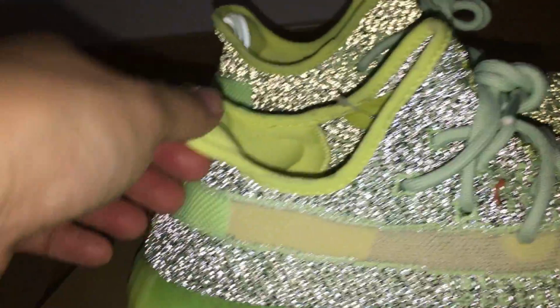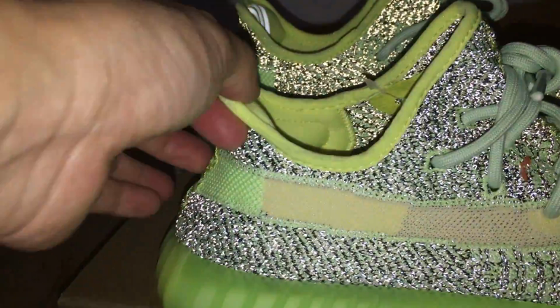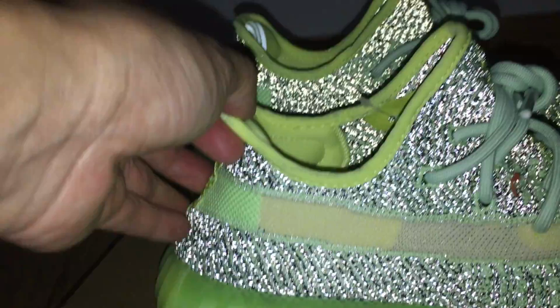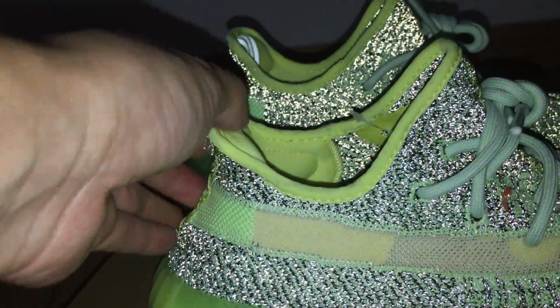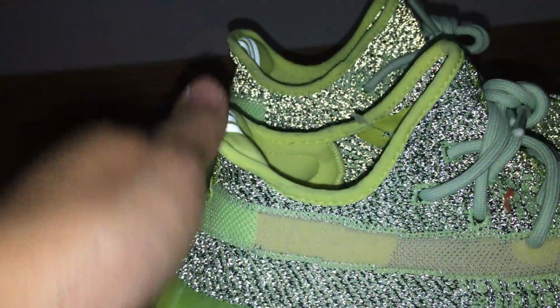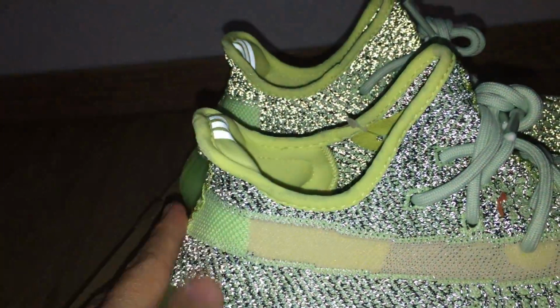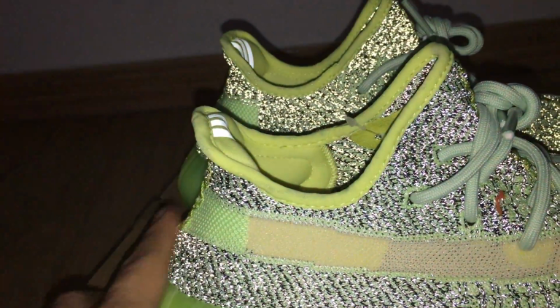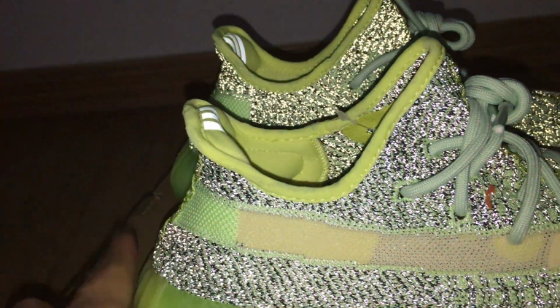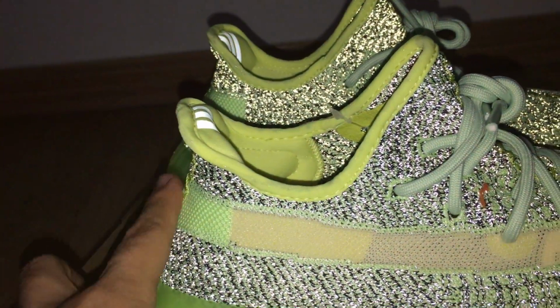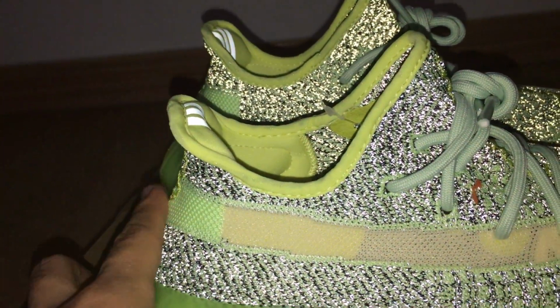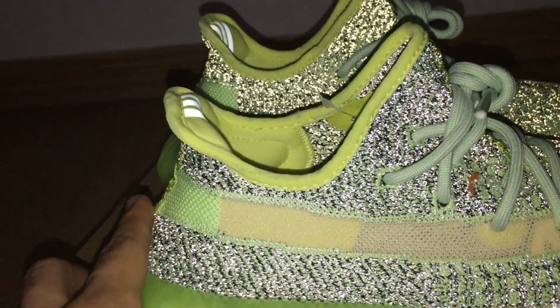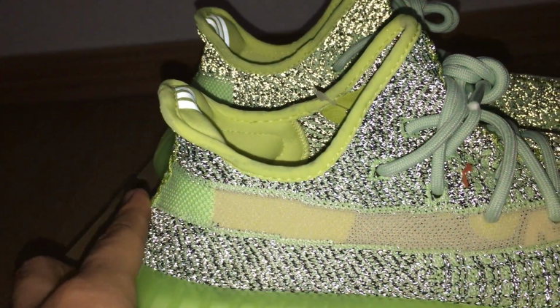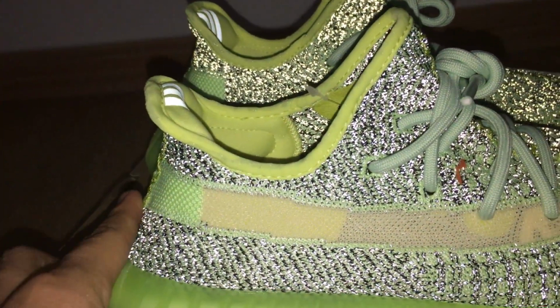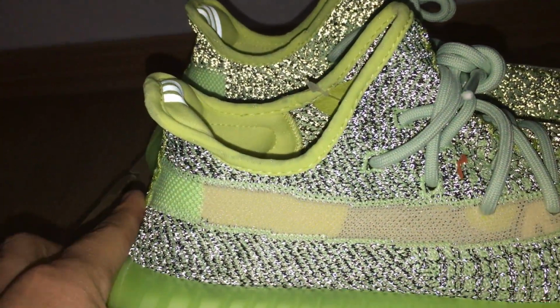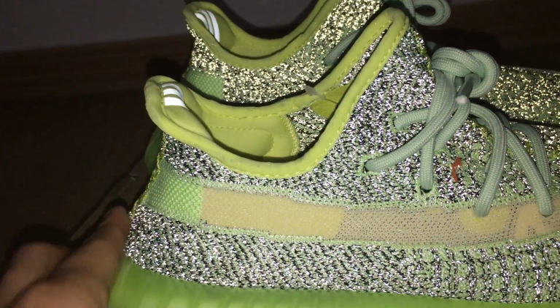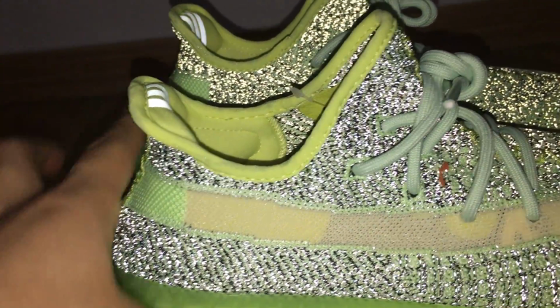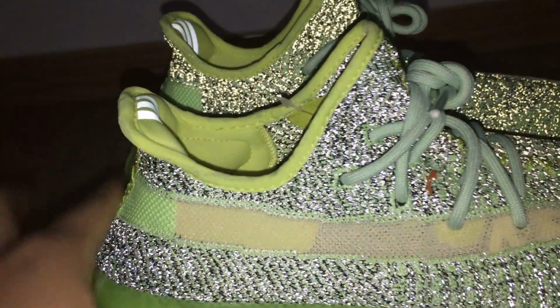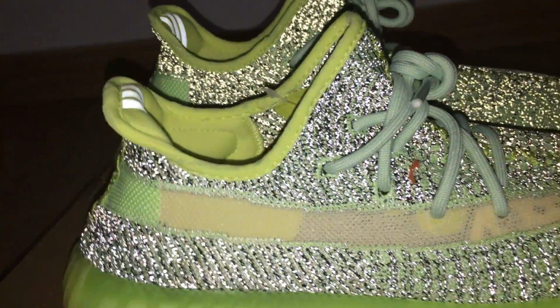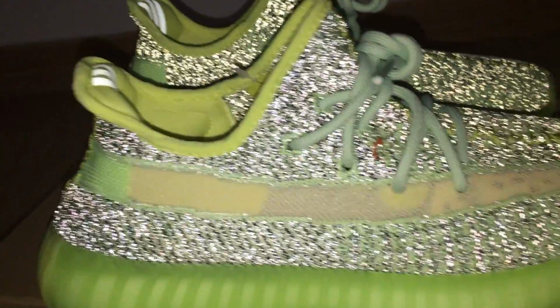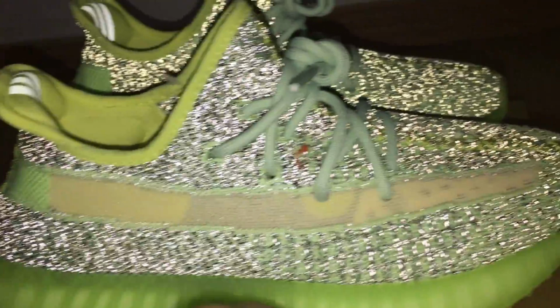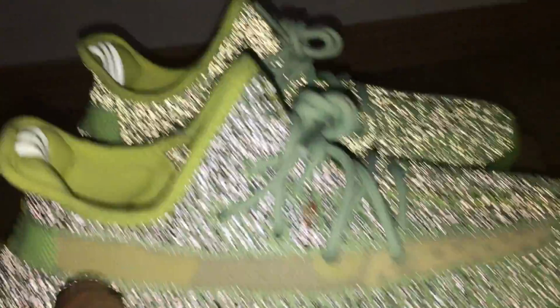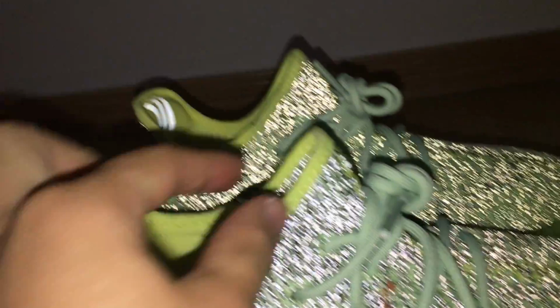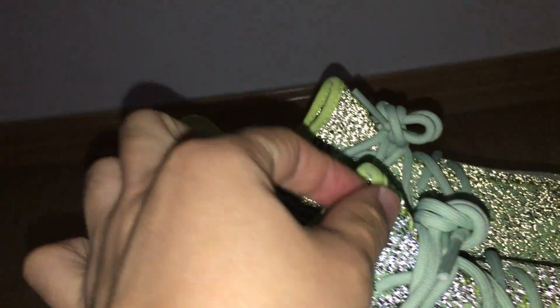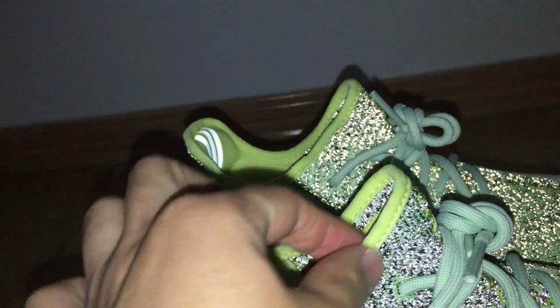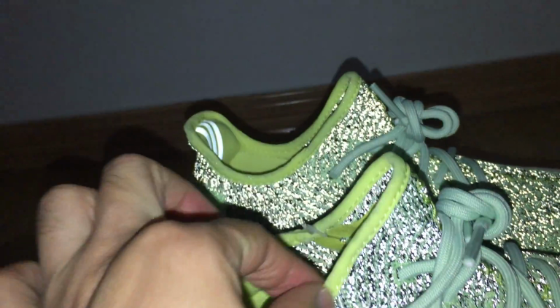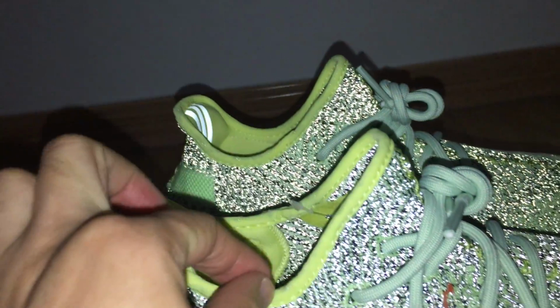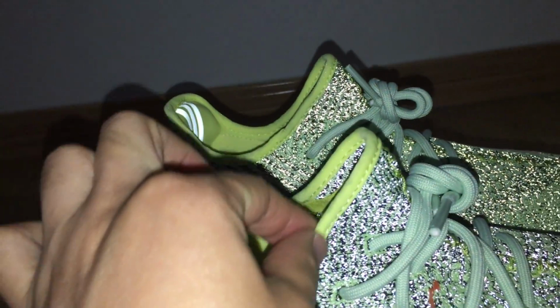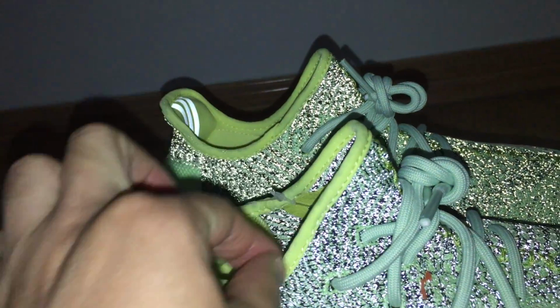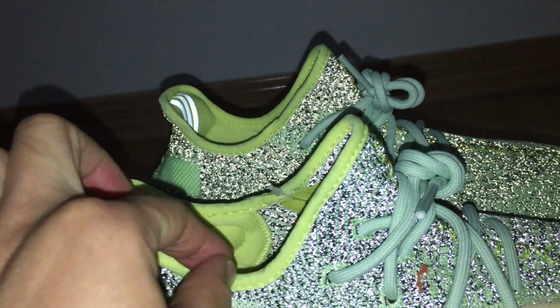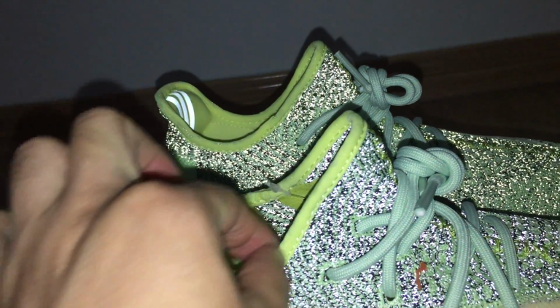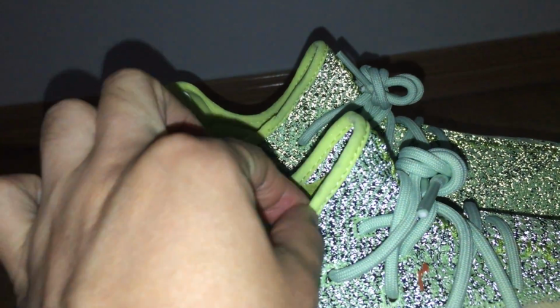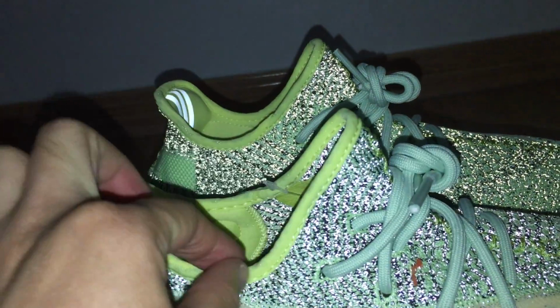And the bottom back side — you can look at the shape, it's curved. And the midsole color is done with another kind of material.